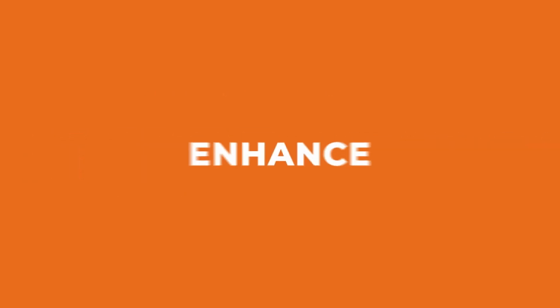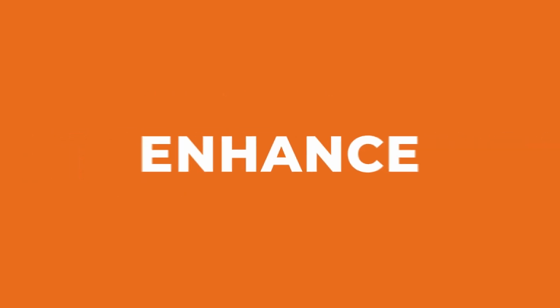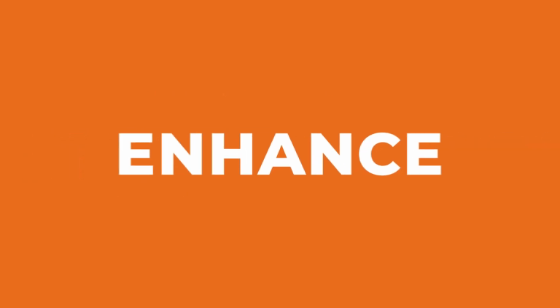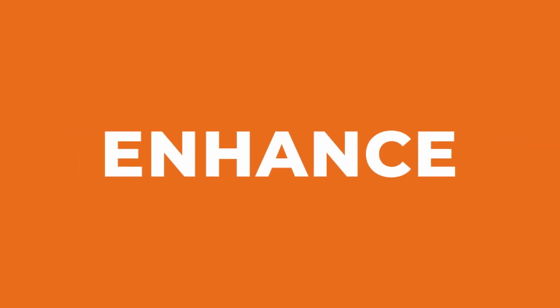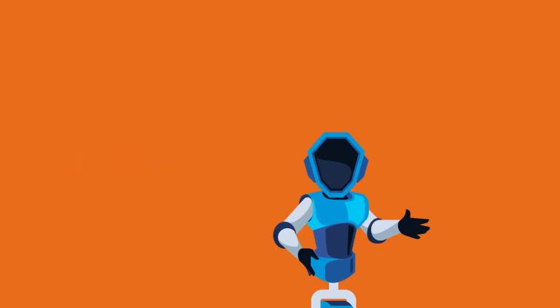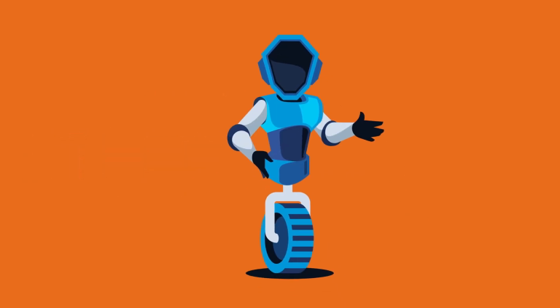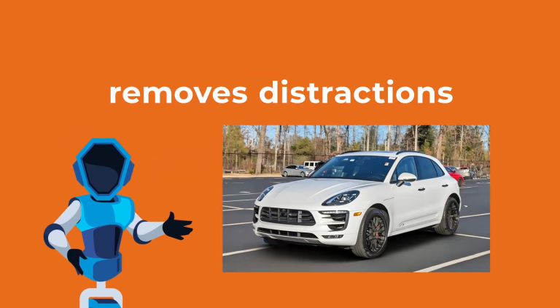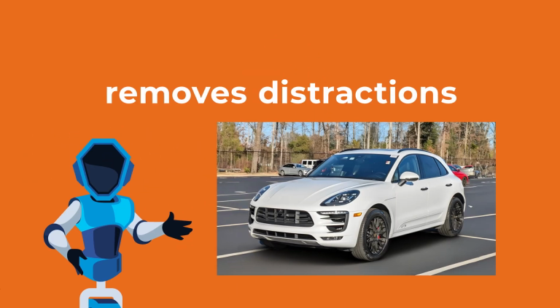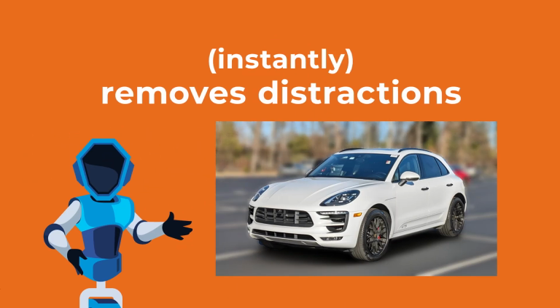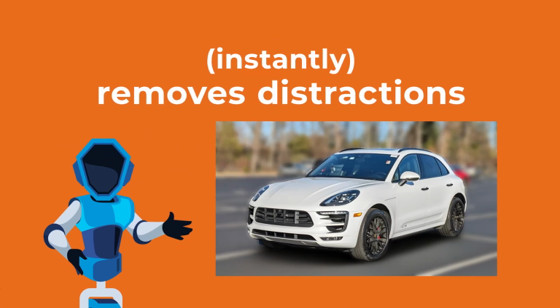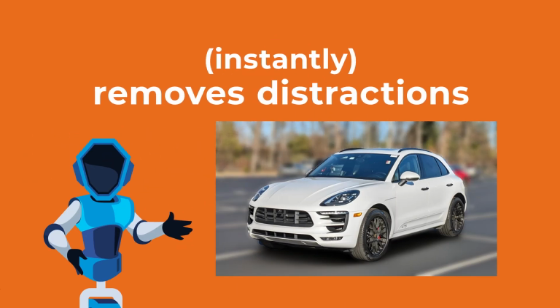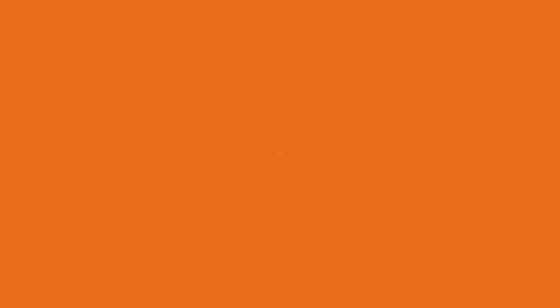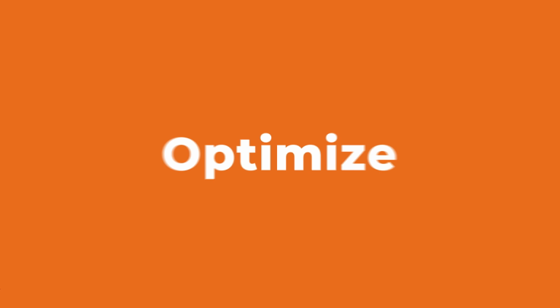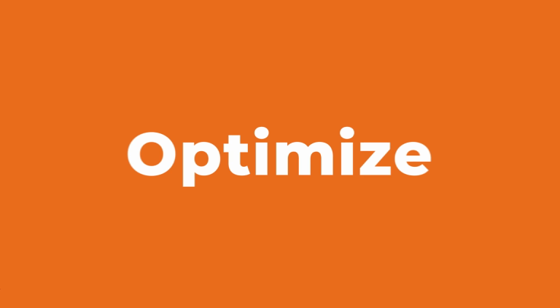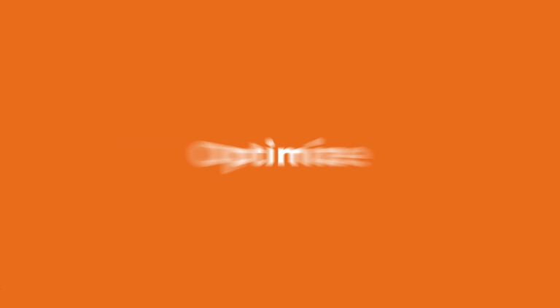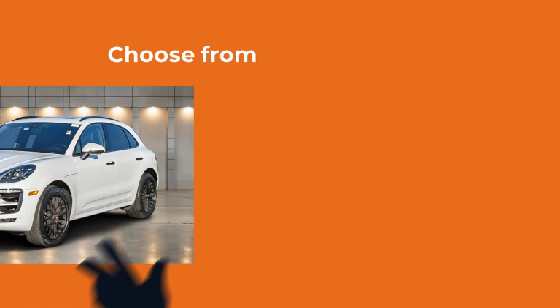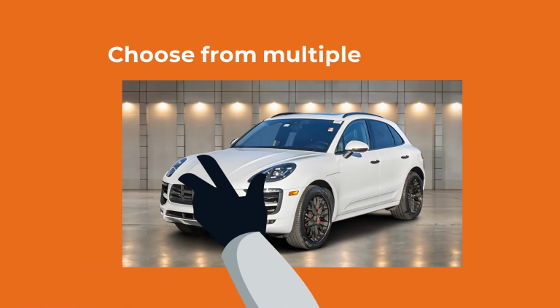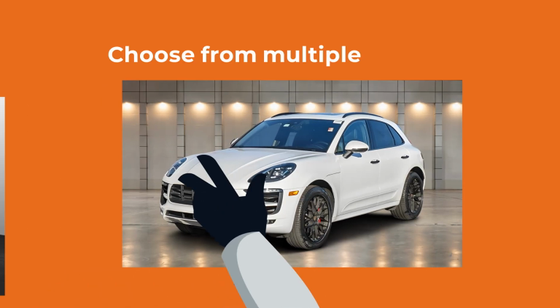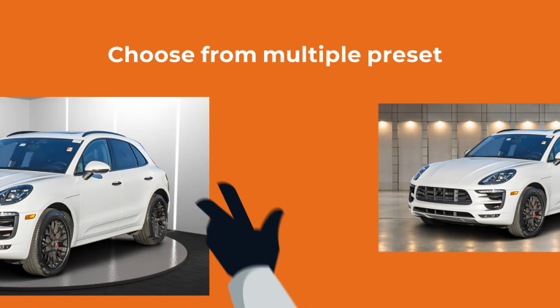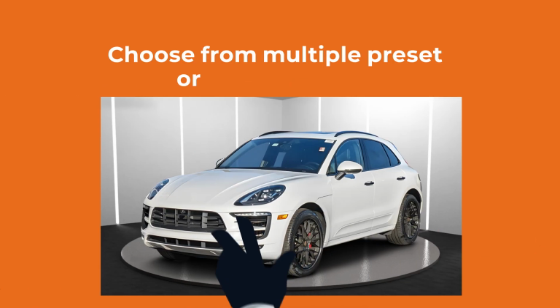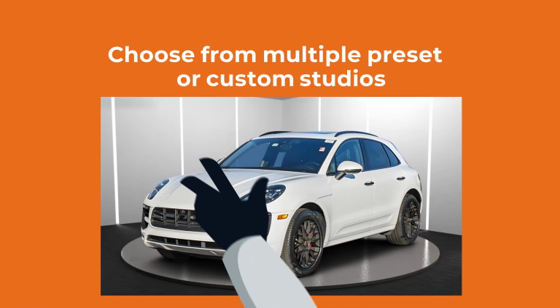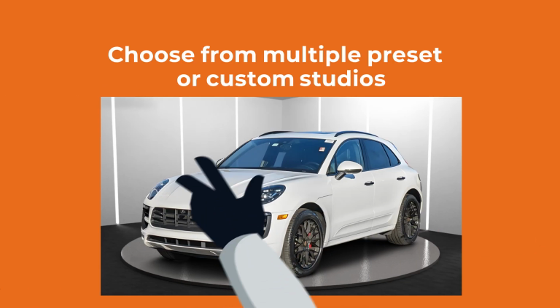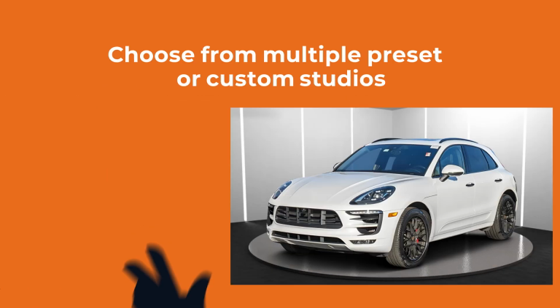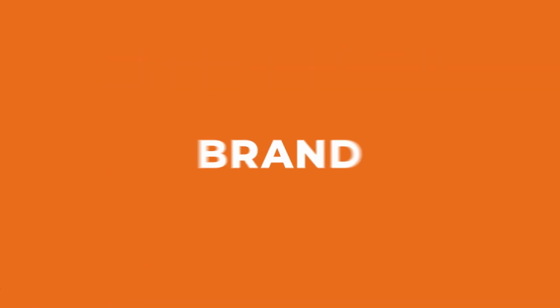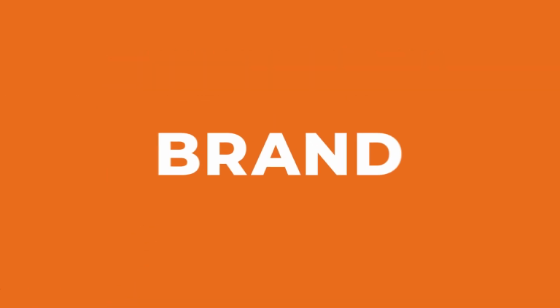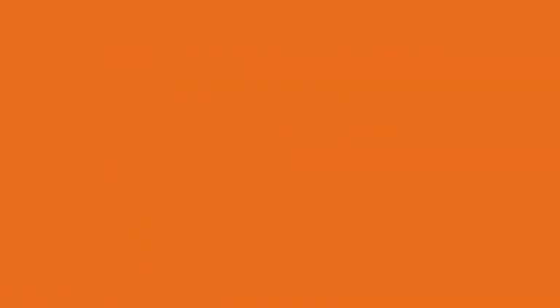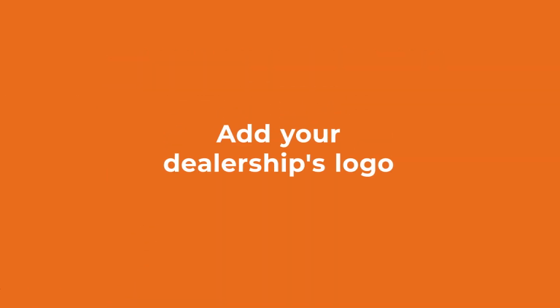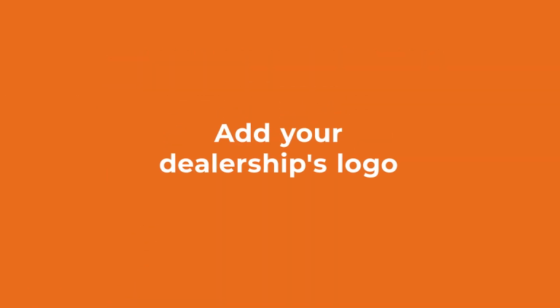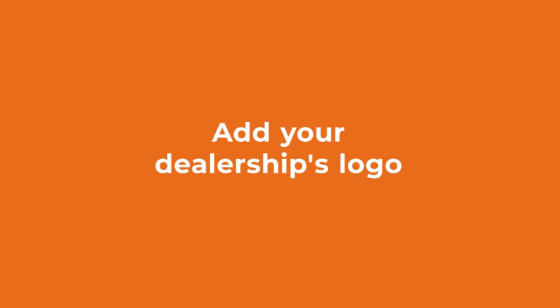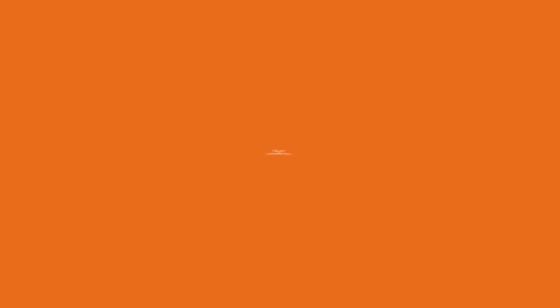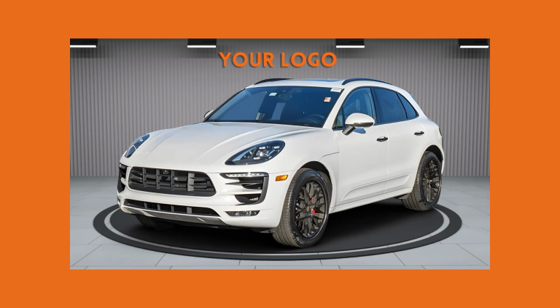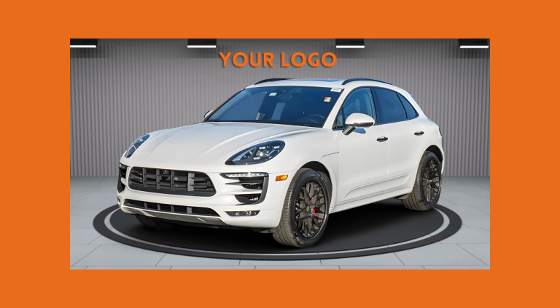Enhance. Our AI instantly removes distractions. Optimize. Choose from multiple preset or custom studios. Brand. Add your dealership's logo tailored to your brand.